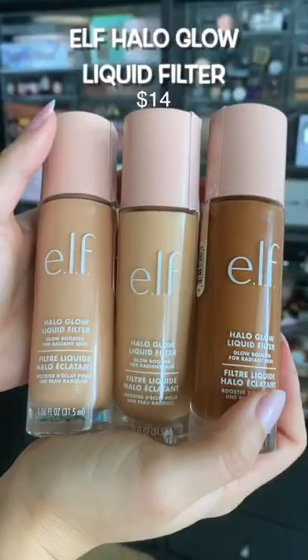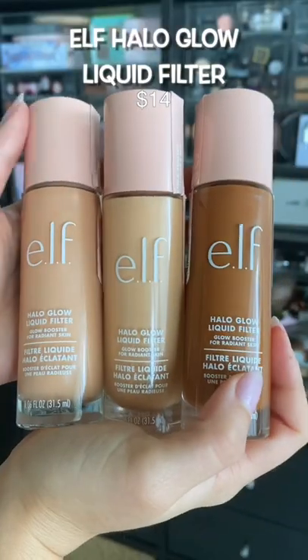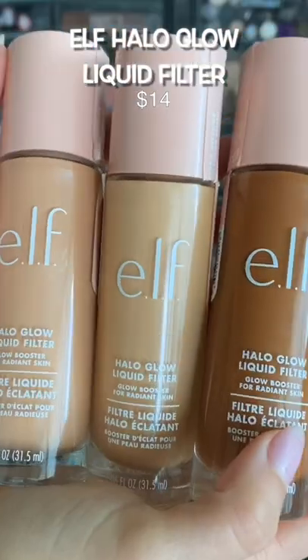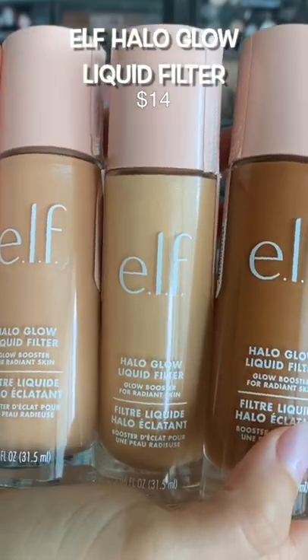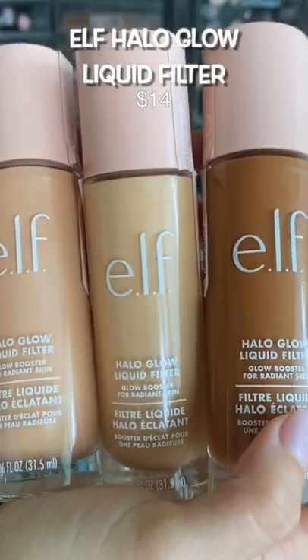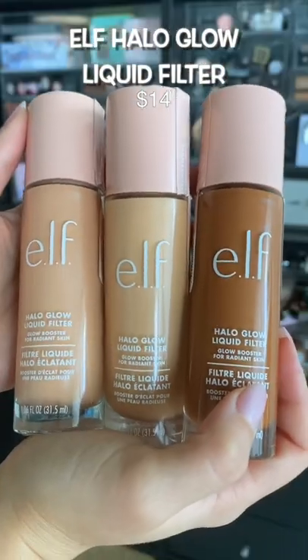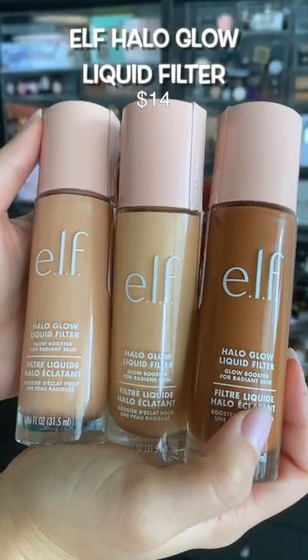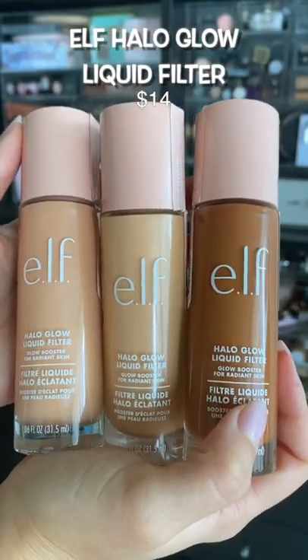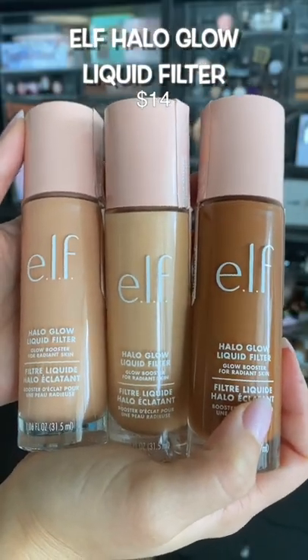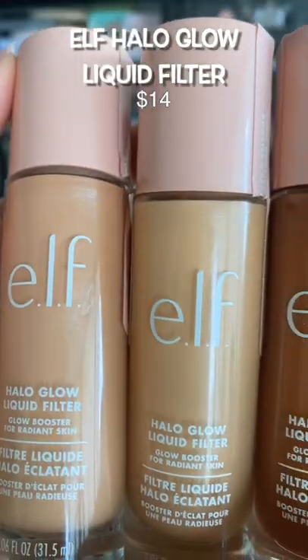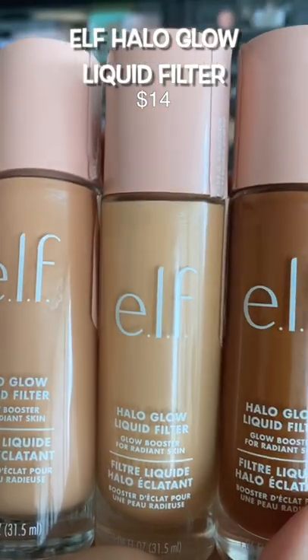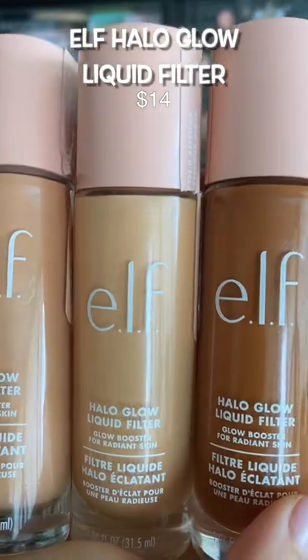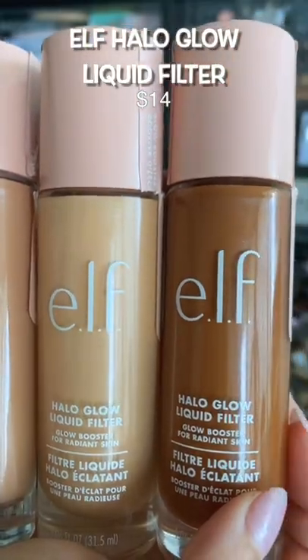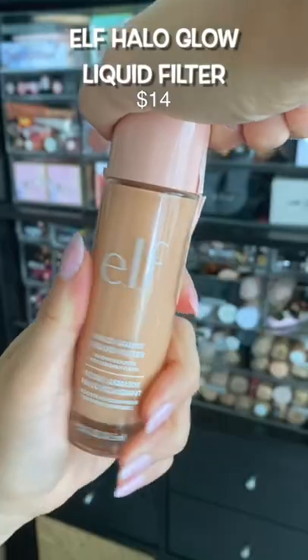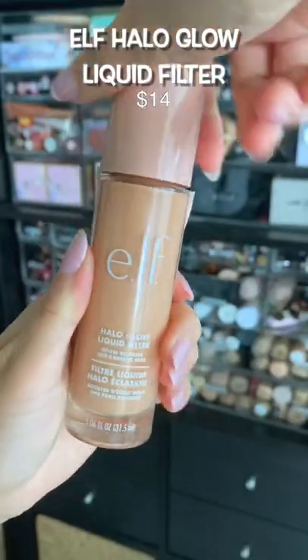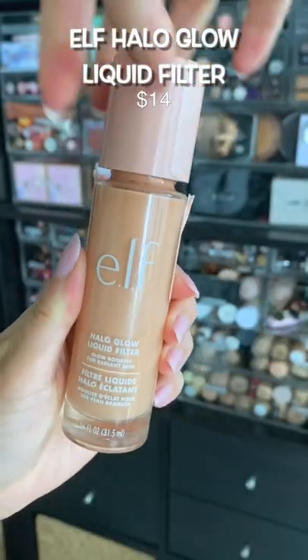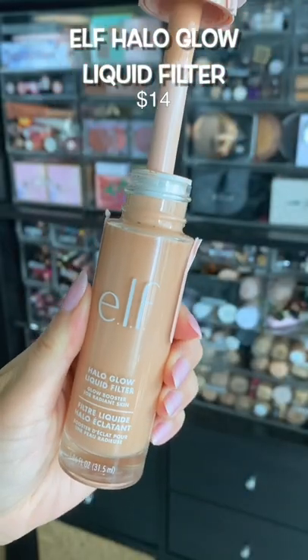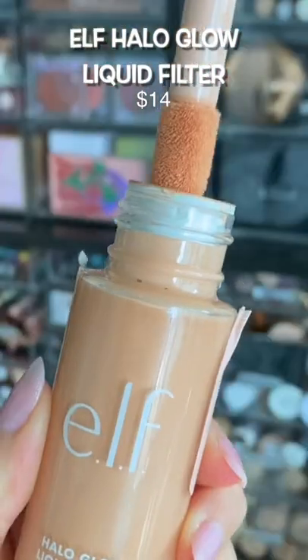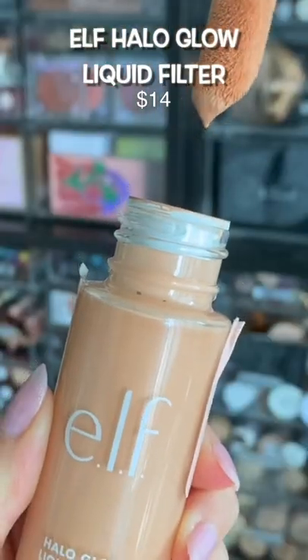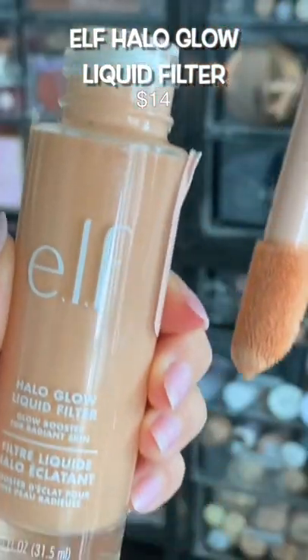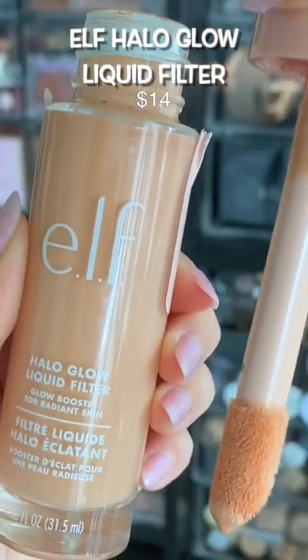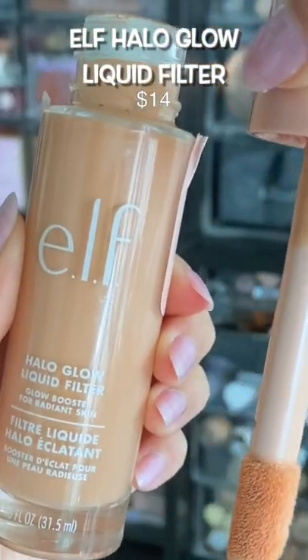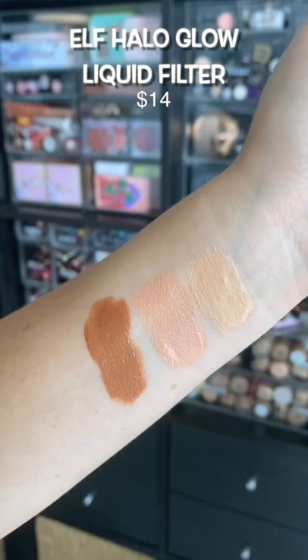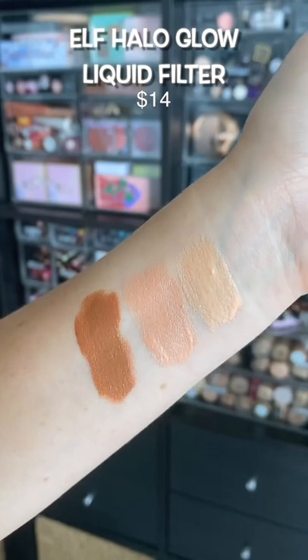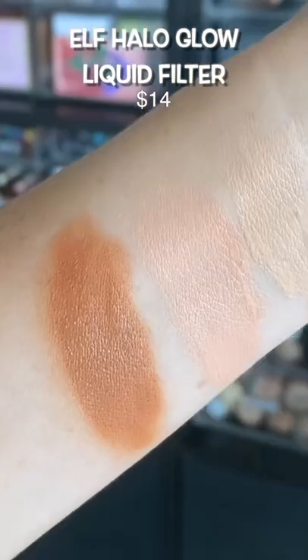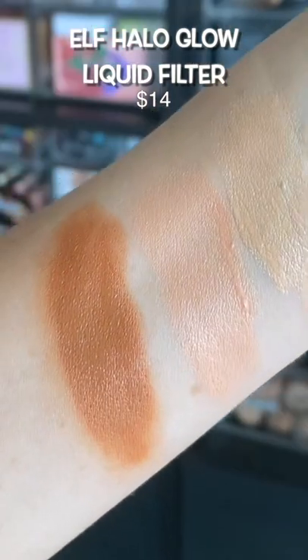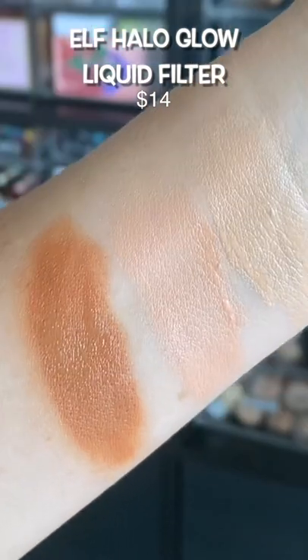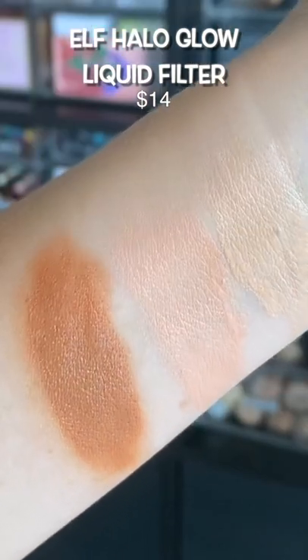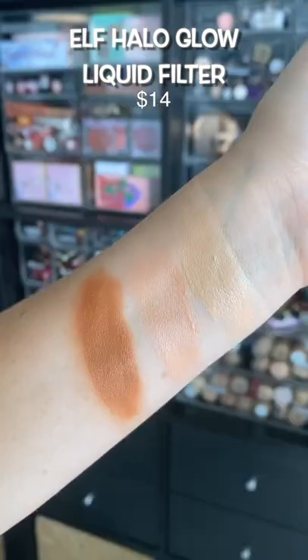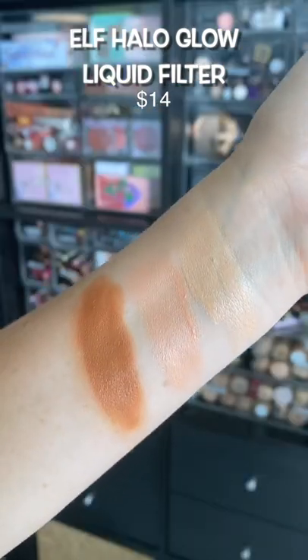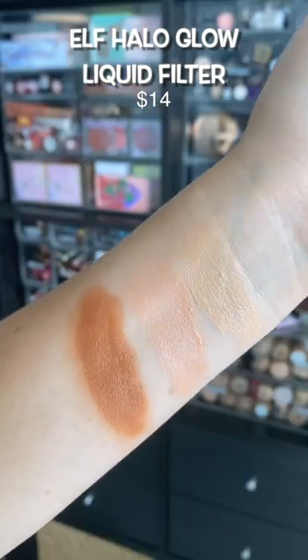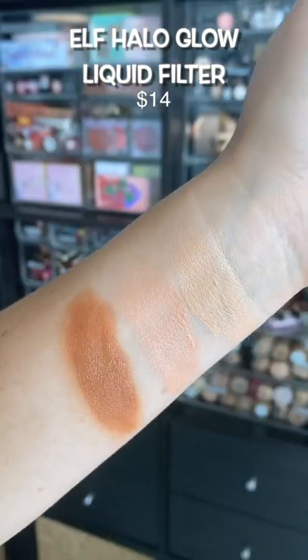A big fat success from e.l.f. — I already did a video on this if you want to see the comparison. This is a dupe for Charlotte Tilbury. They did a great job, and in some ways it's a little bit better than Charlotte Tilbury if you ask me. It's more creamy, it's more hydrating, and it has a little bit more coverage as well.